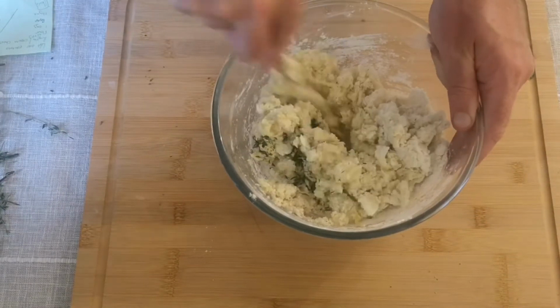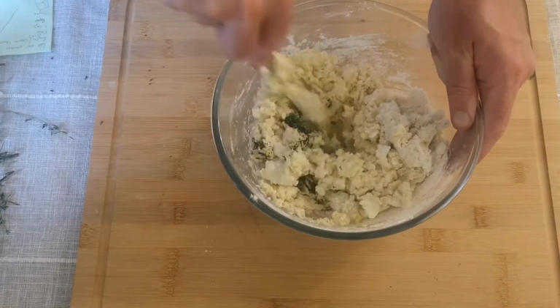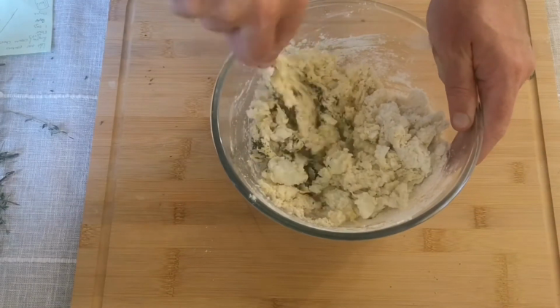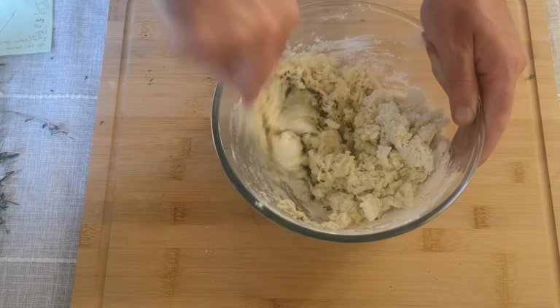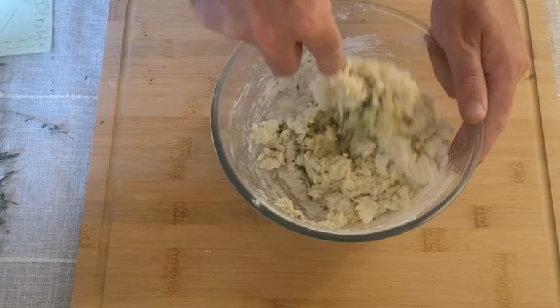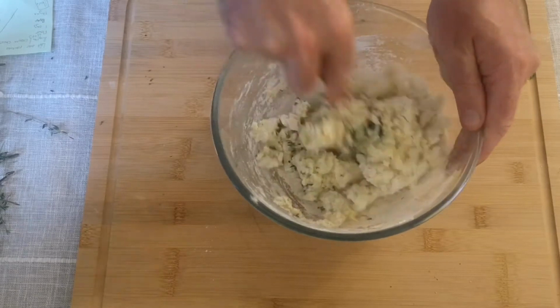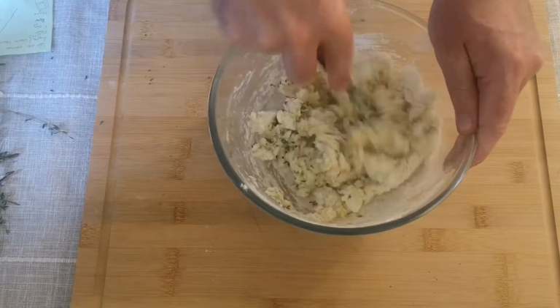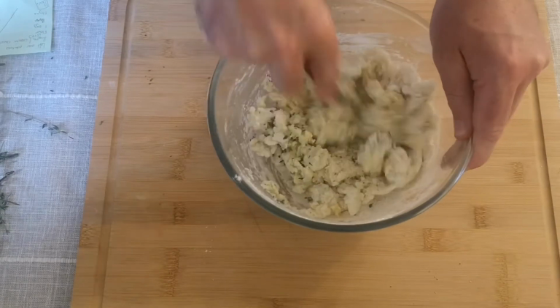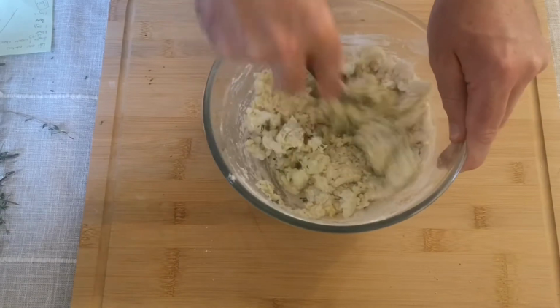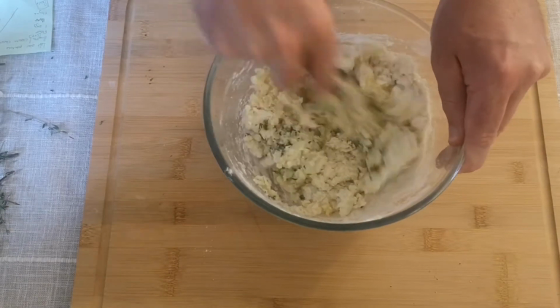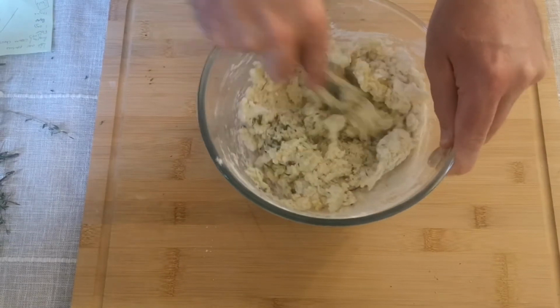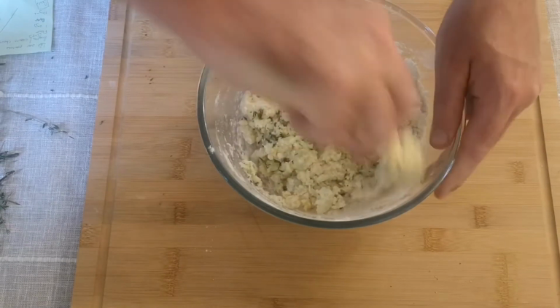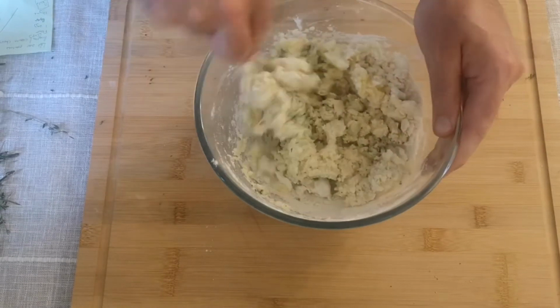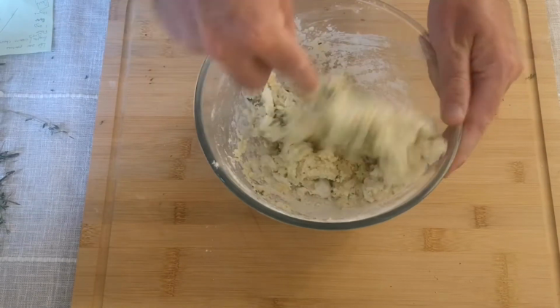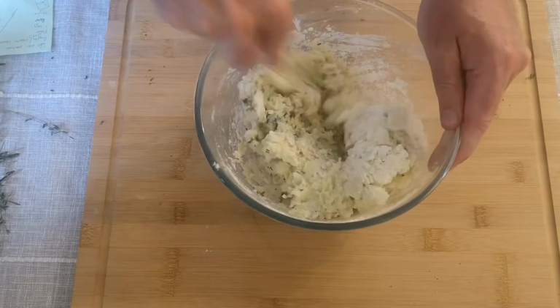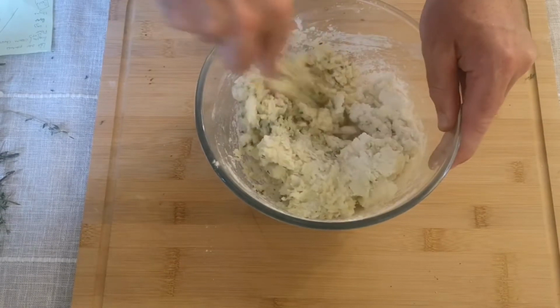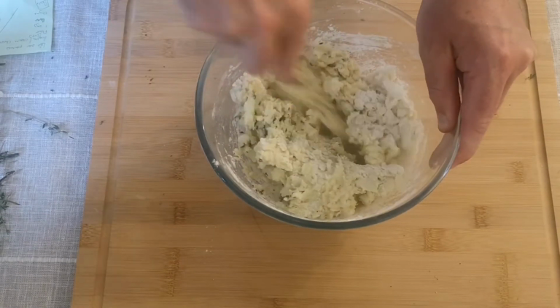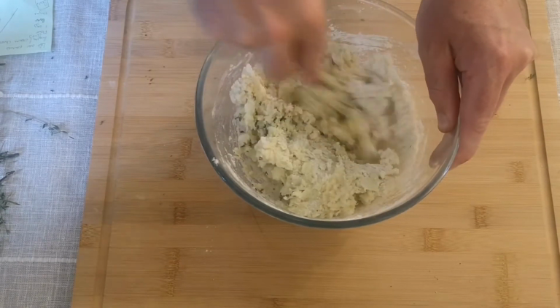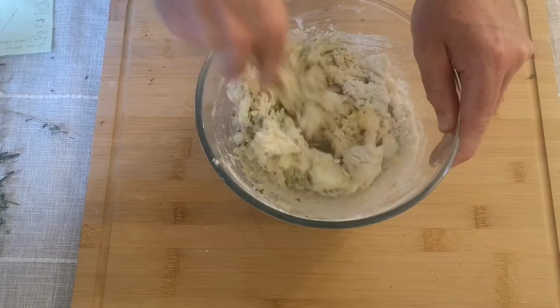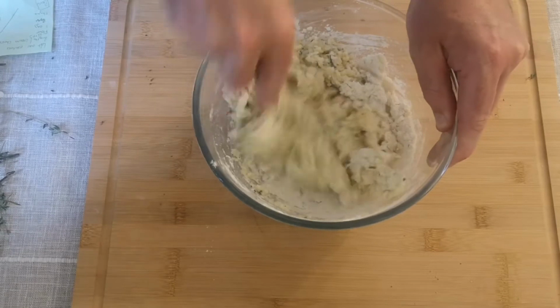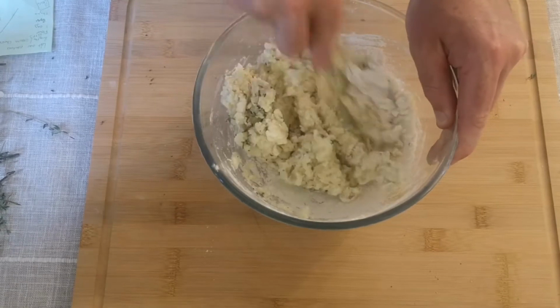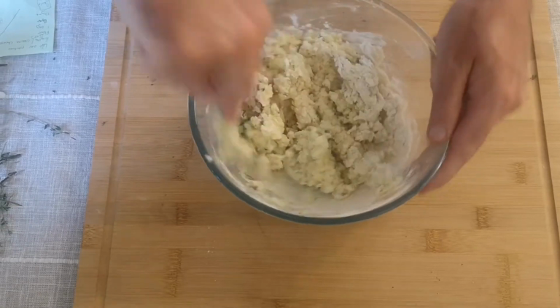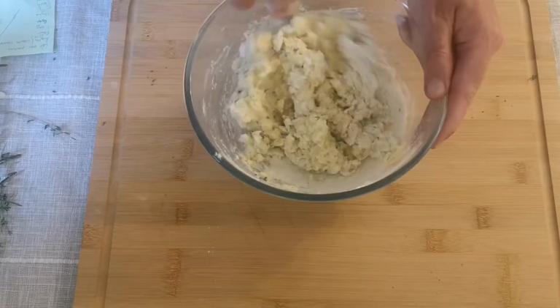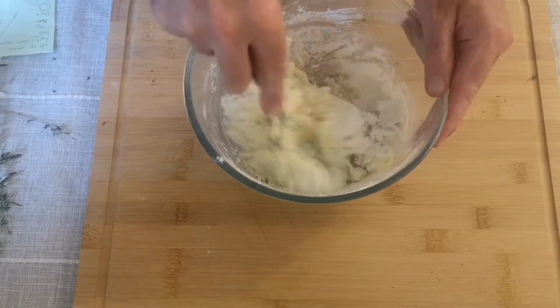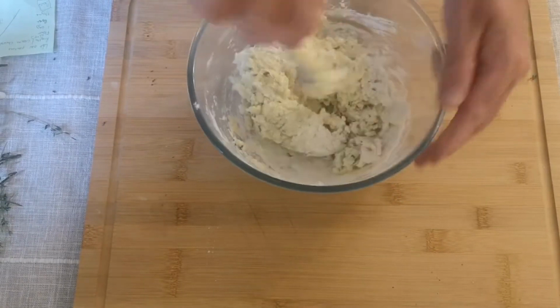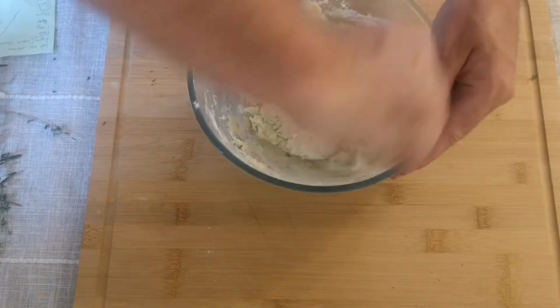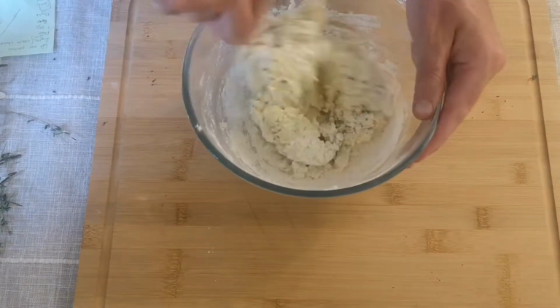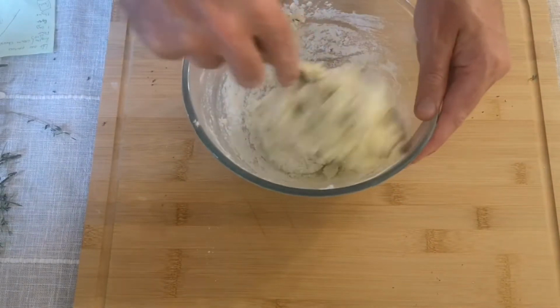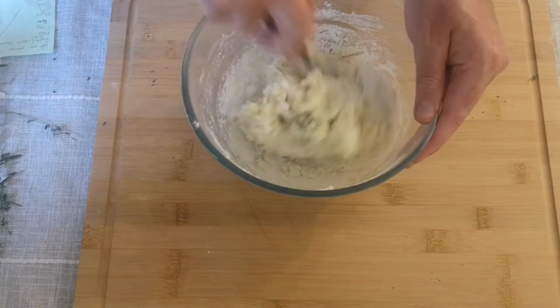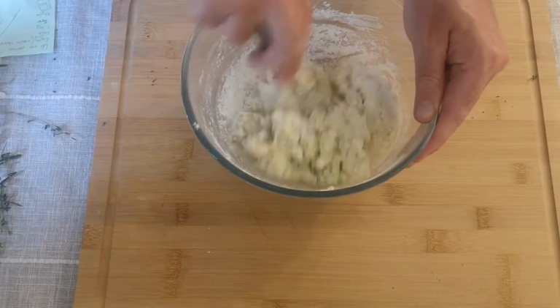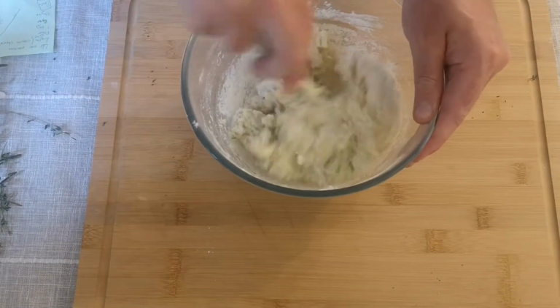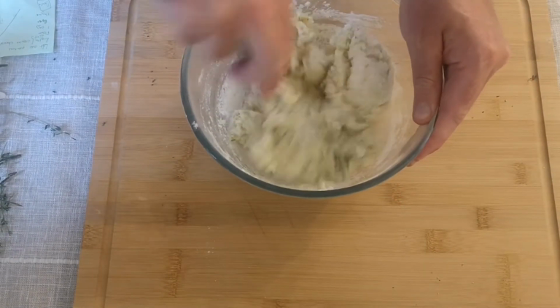Add the herbs into the bowl with the rest of the mixture and give it one final, really good mix. Beat it well to make sure that everything's evenly distributed and there are no big chunks of potatoes or herbs in there.